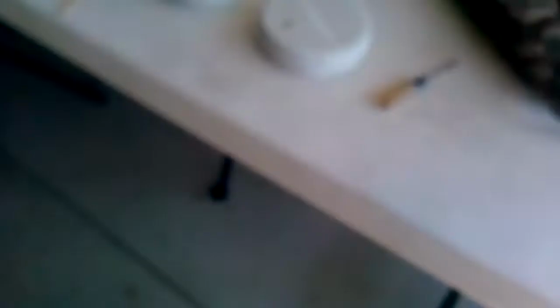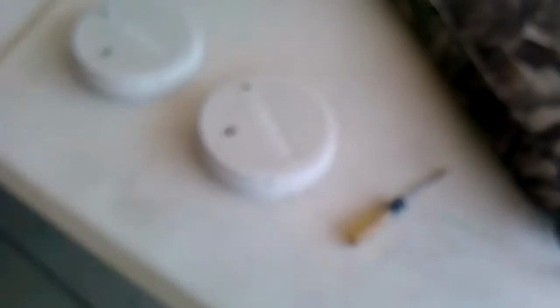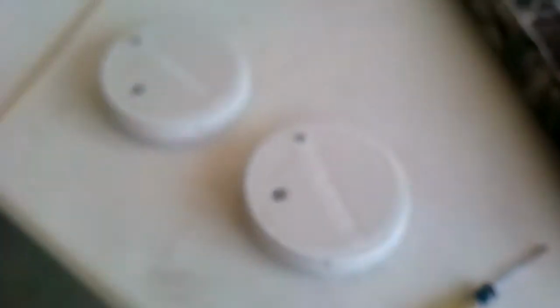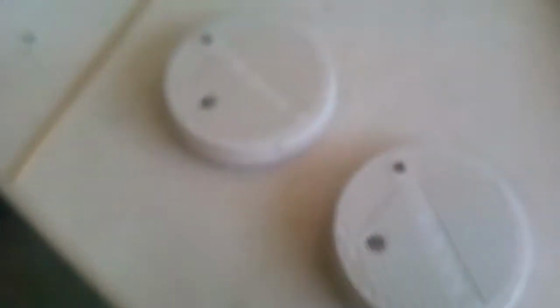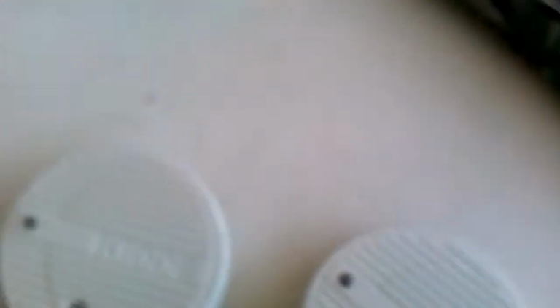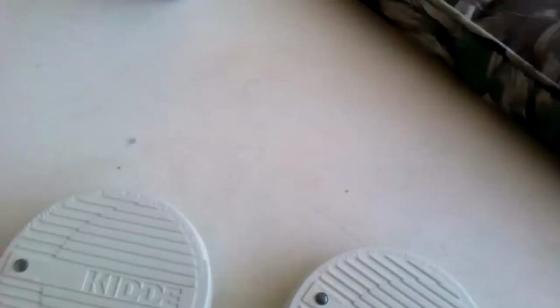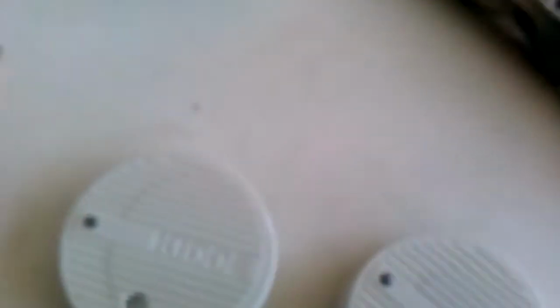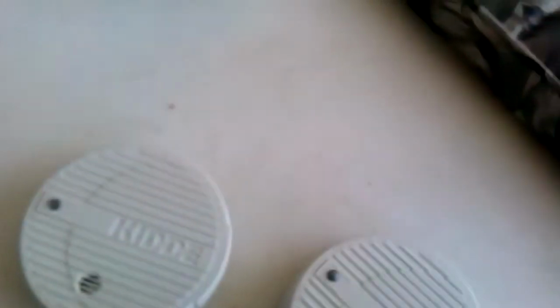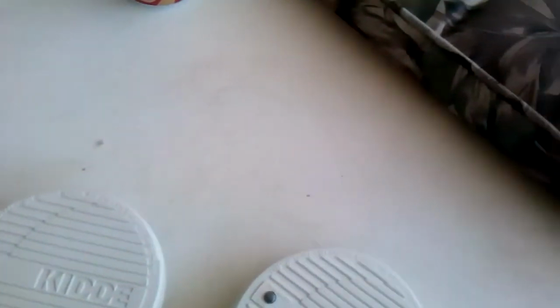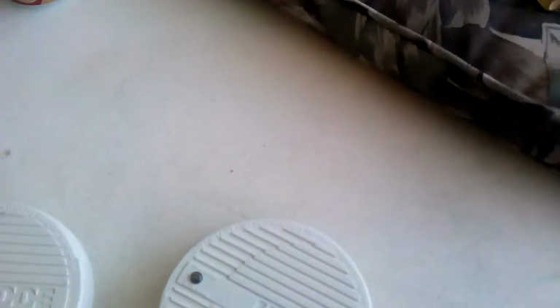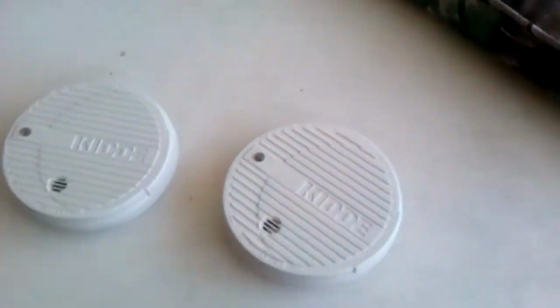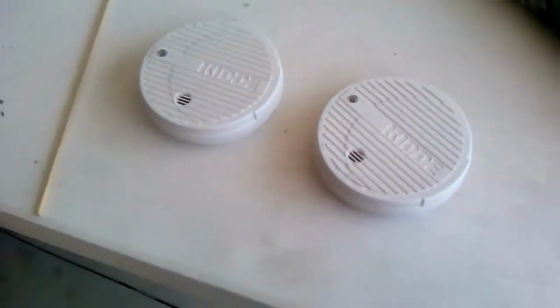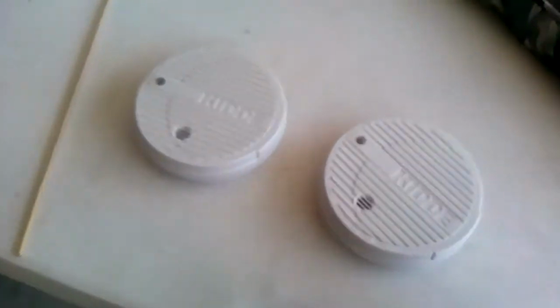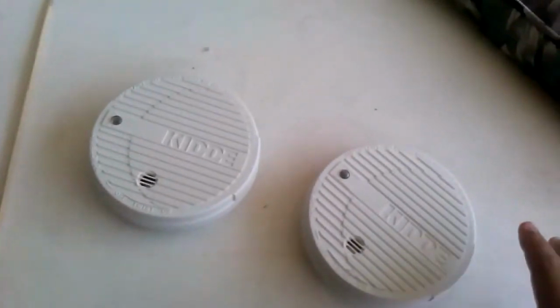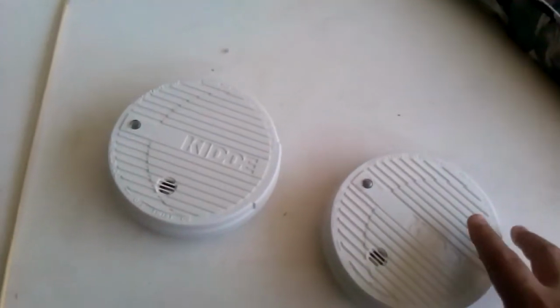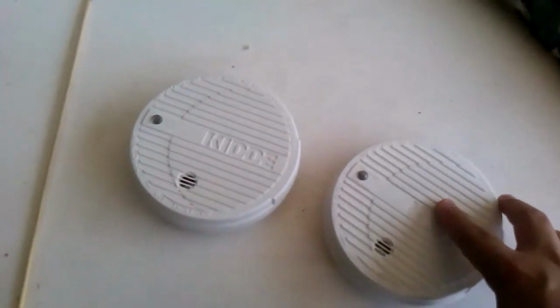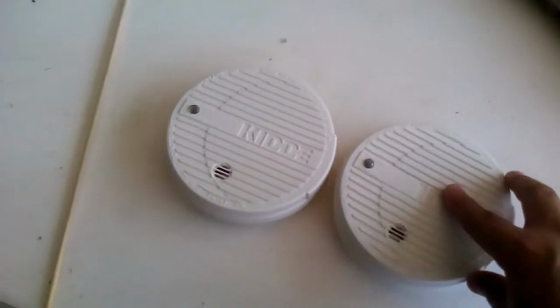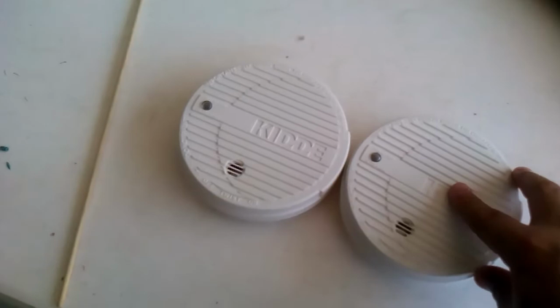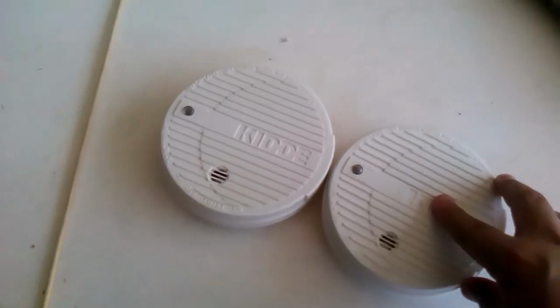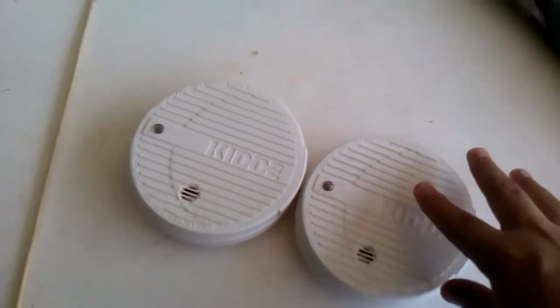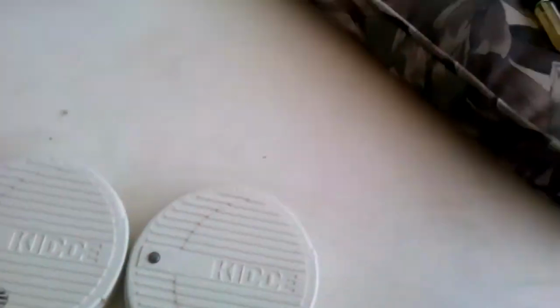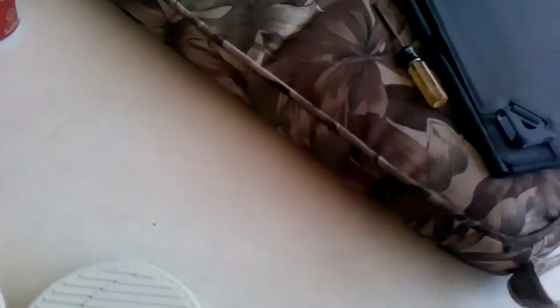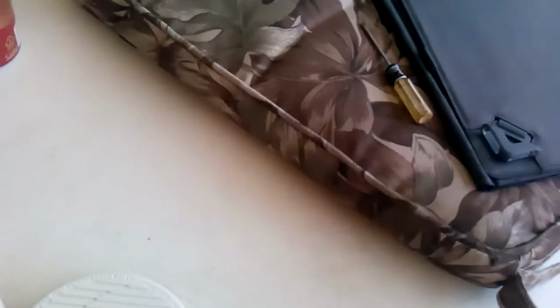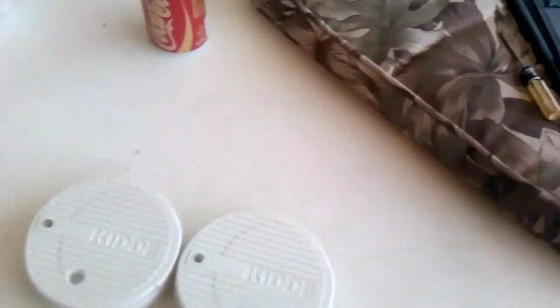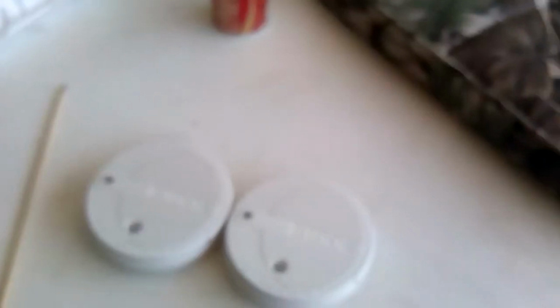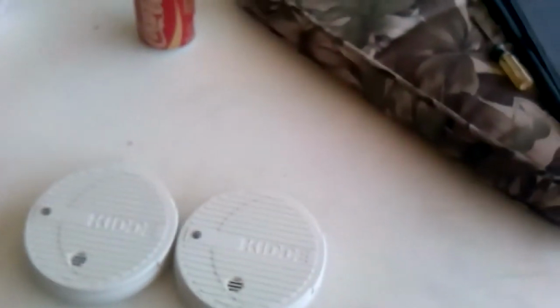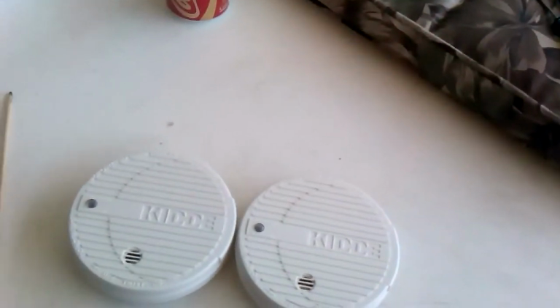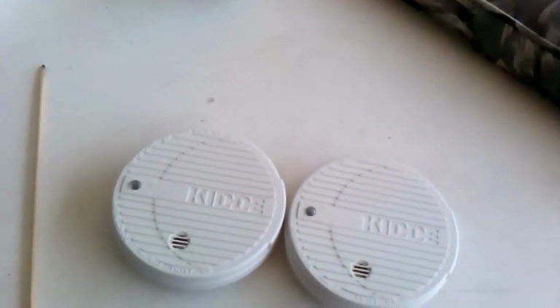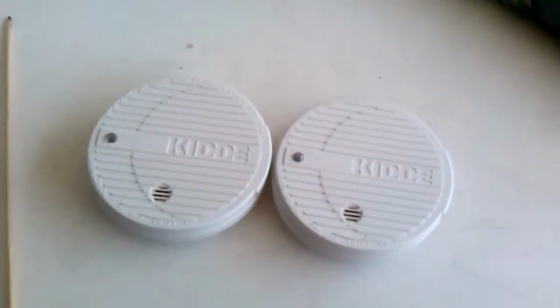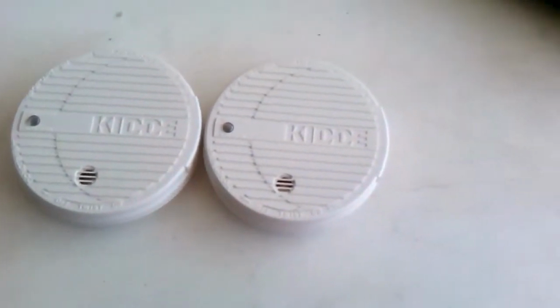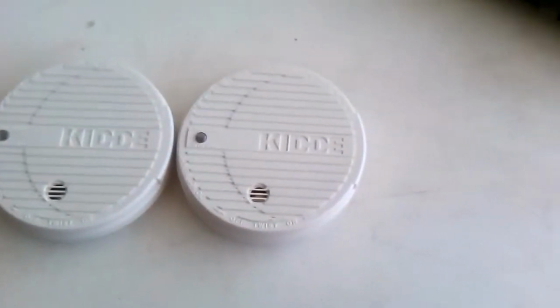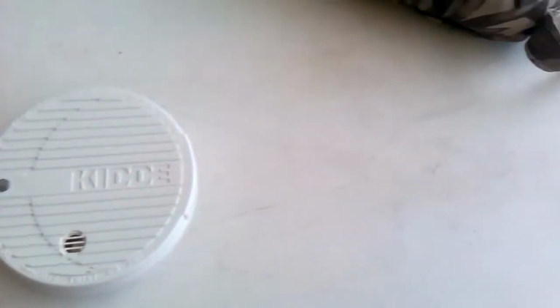You guys know what about the smoke detectors — if you guys know how they sounded, please comment on this video.